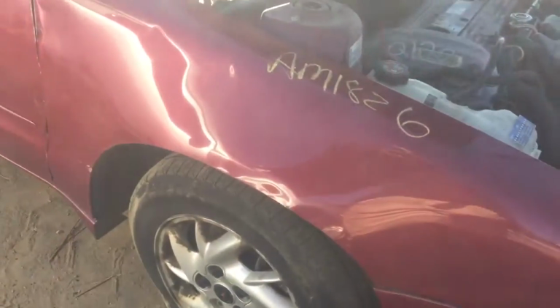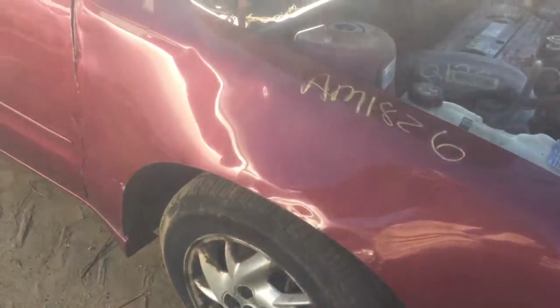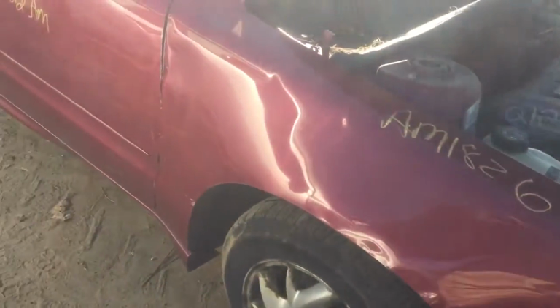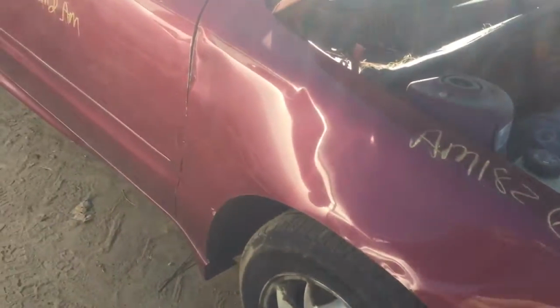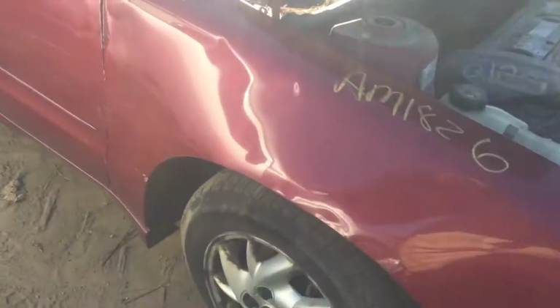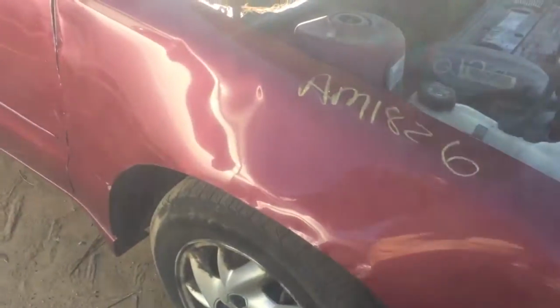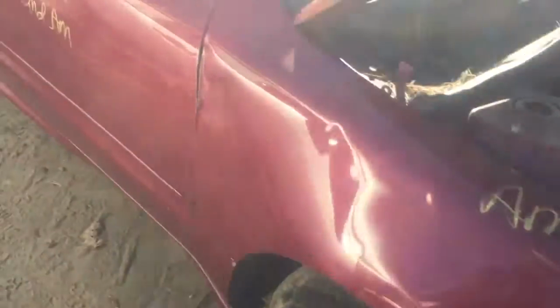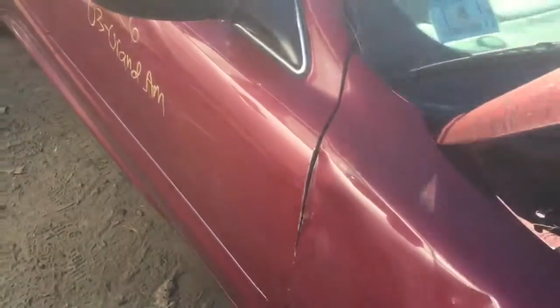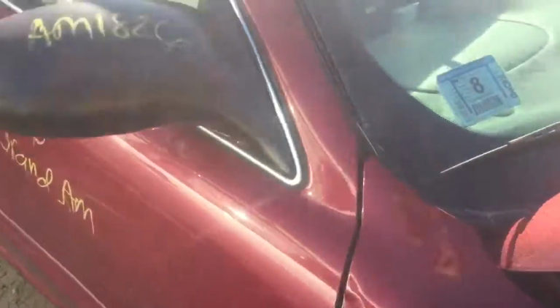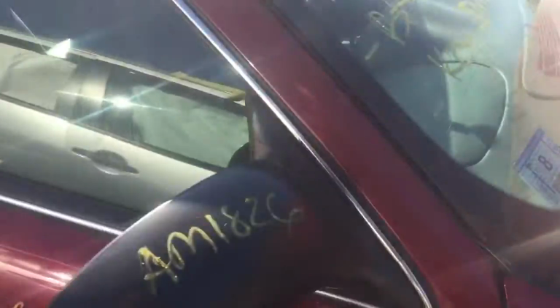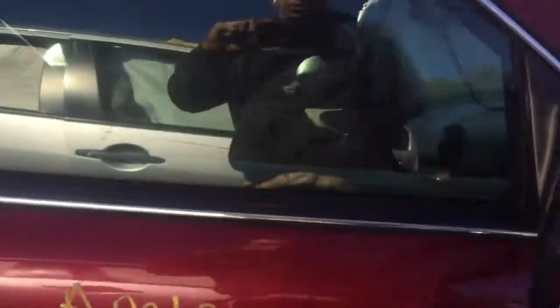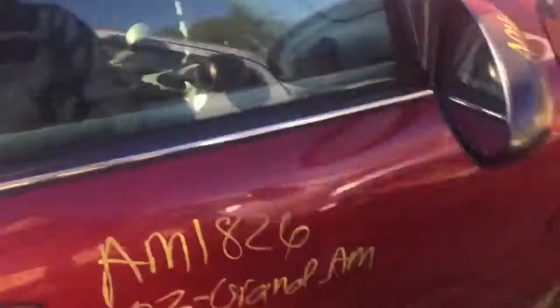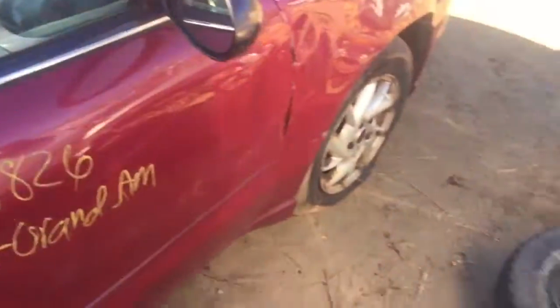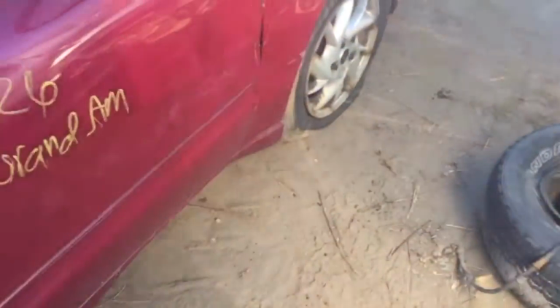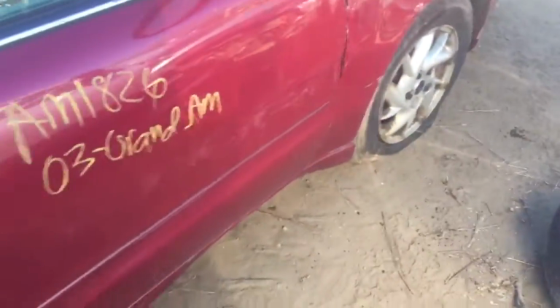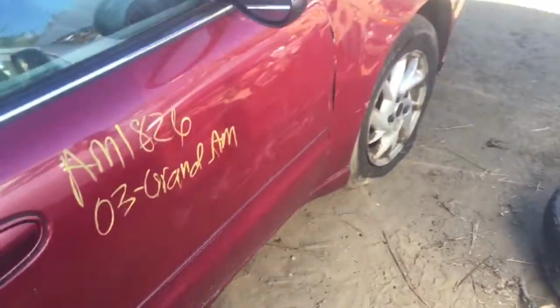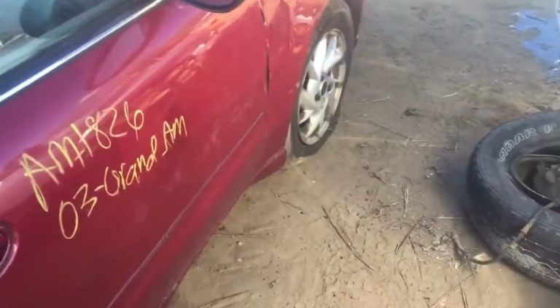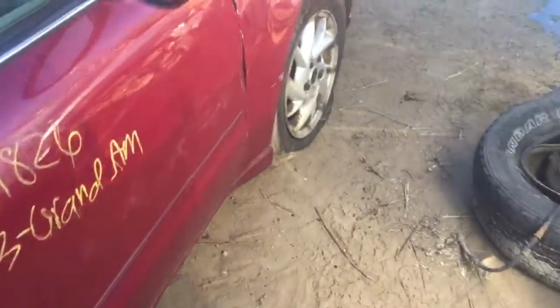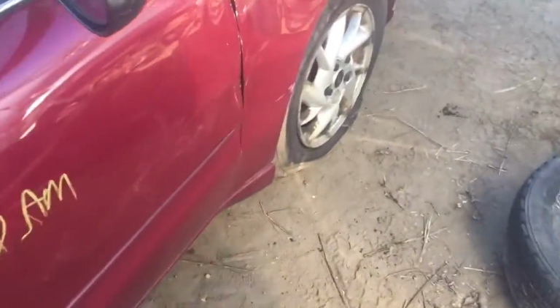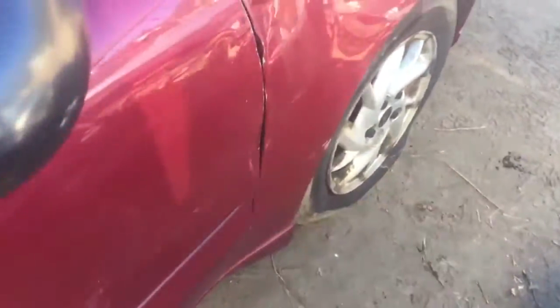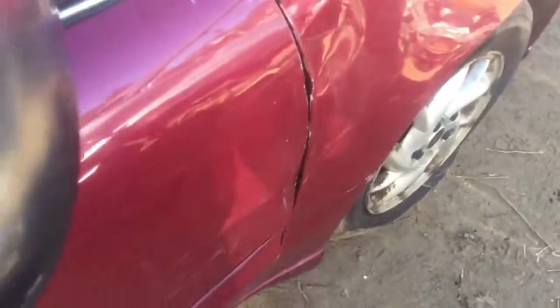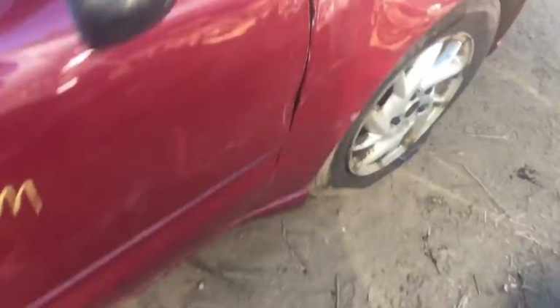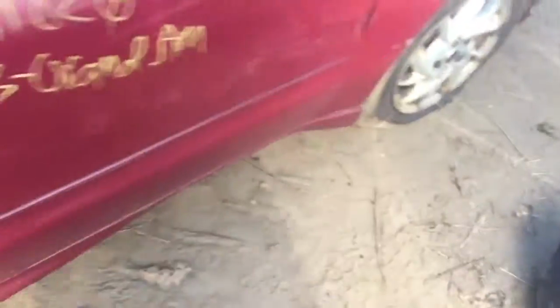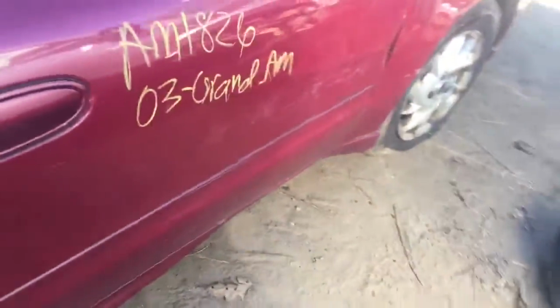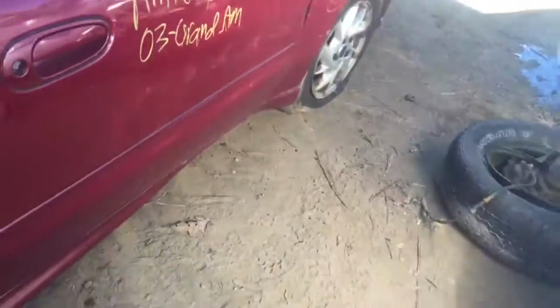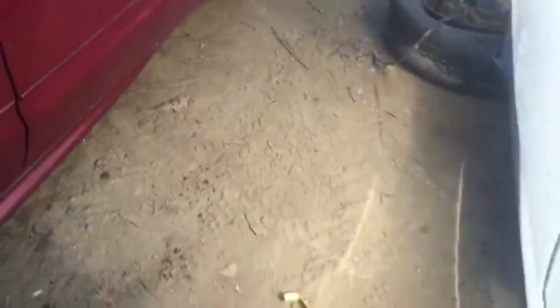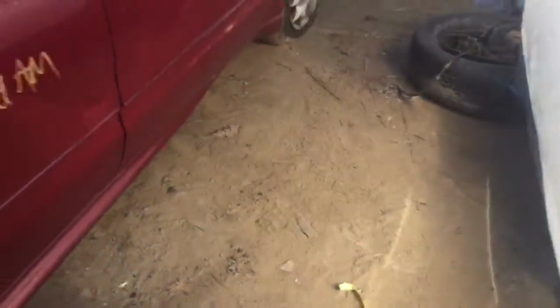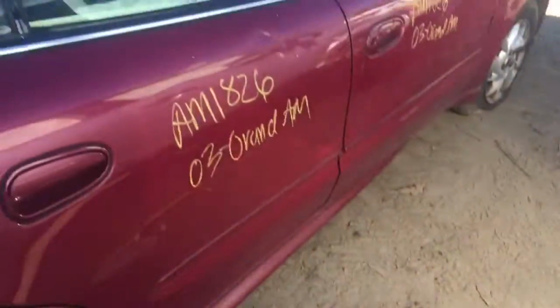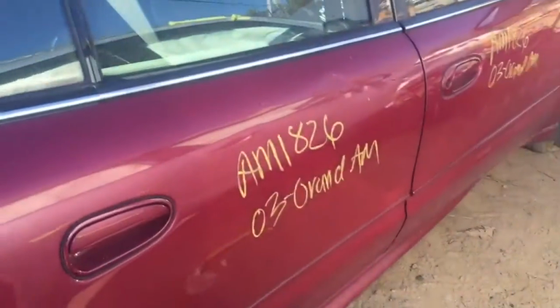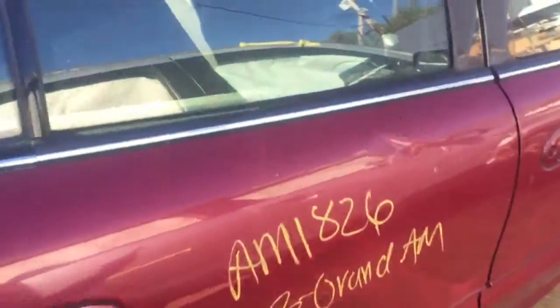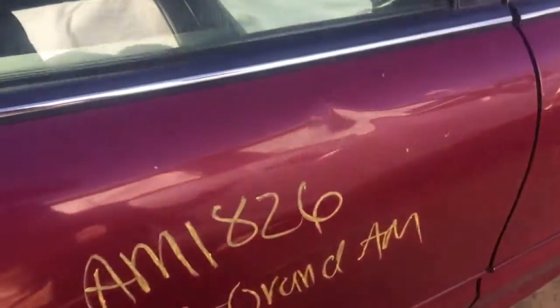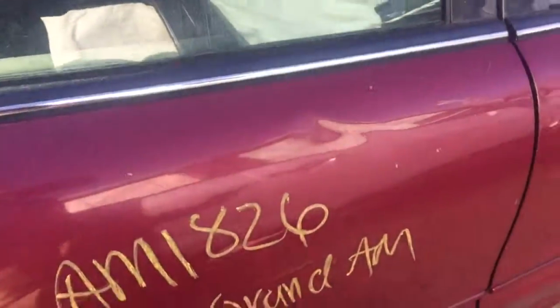Fender on the passenger side is dented and rusting. Passenger side front door is stepped up and creased in by the fender. Rear door has a couple dents on it.